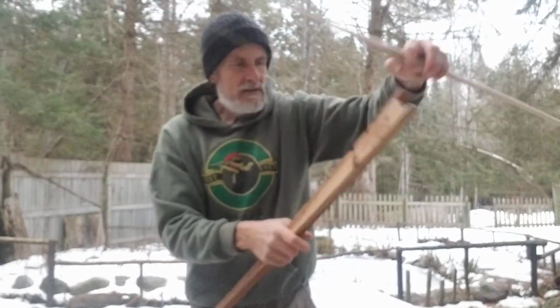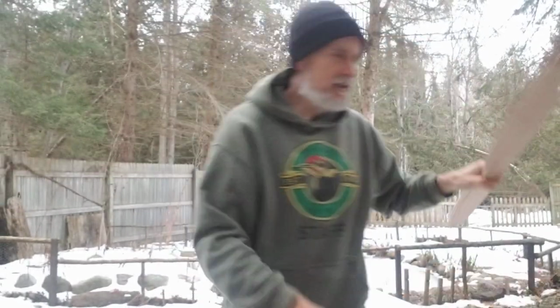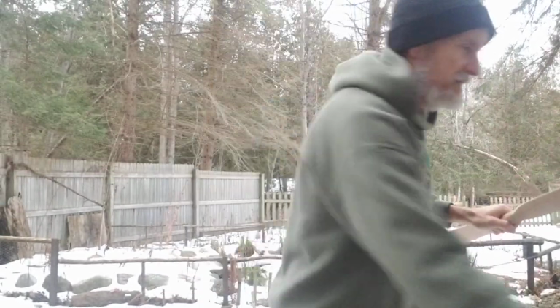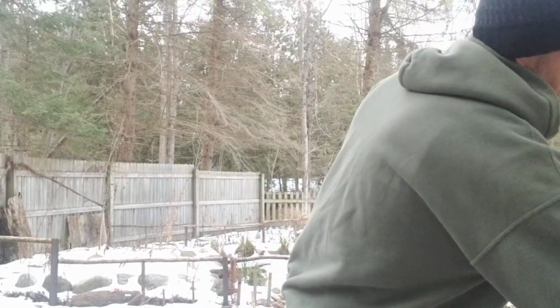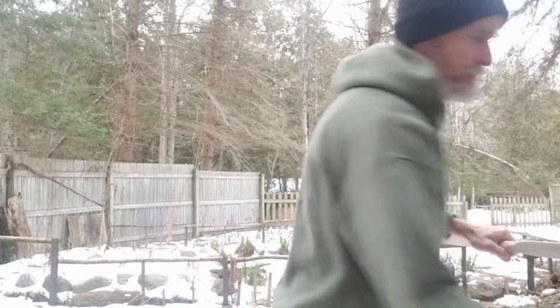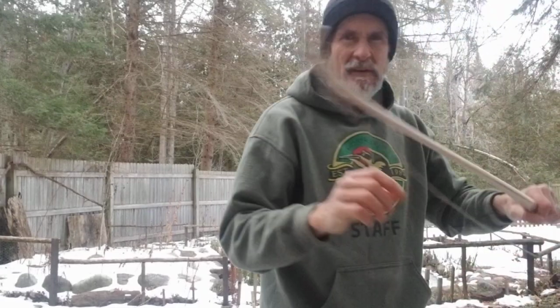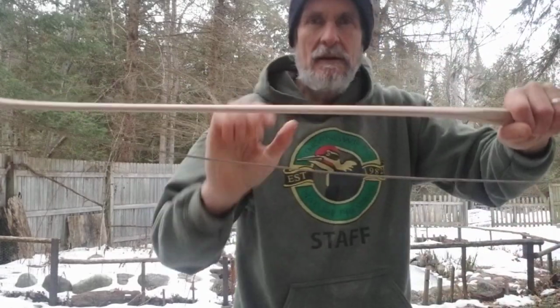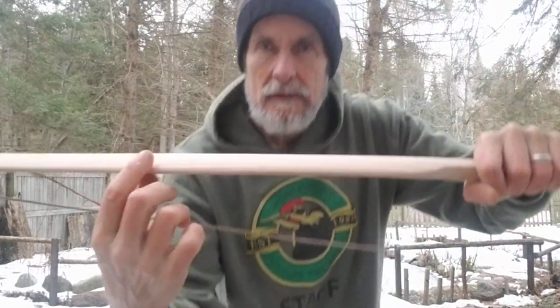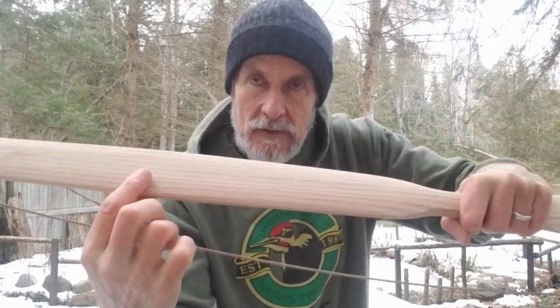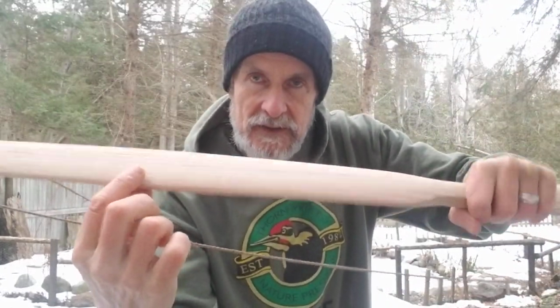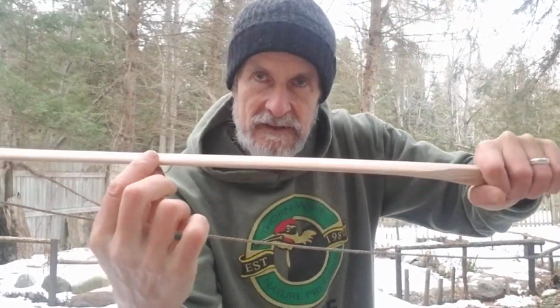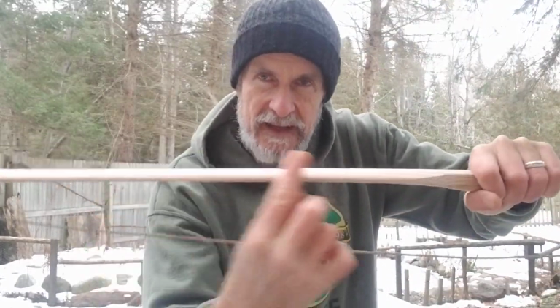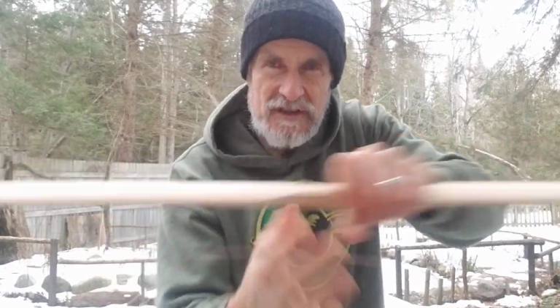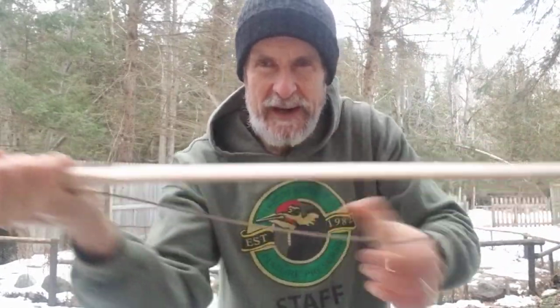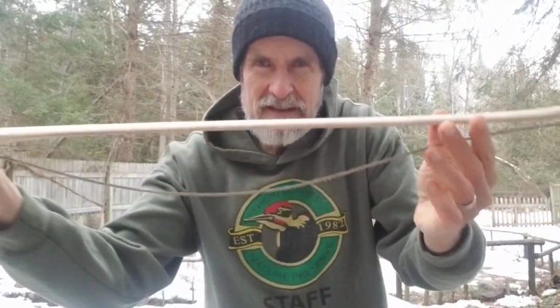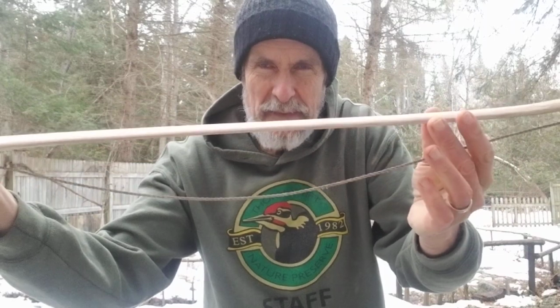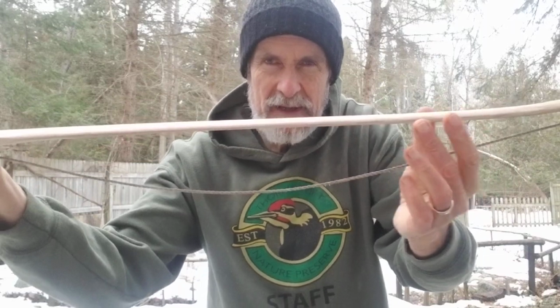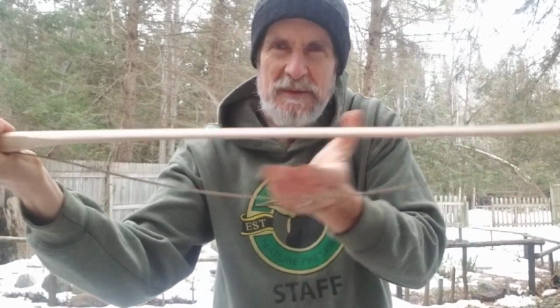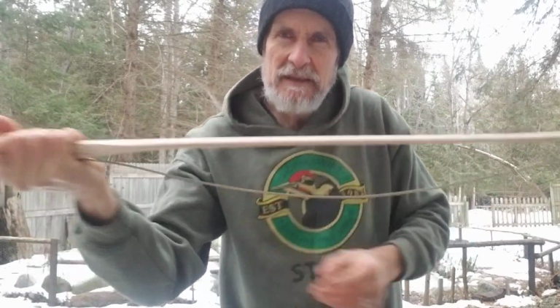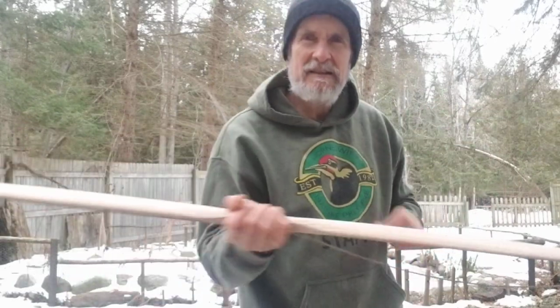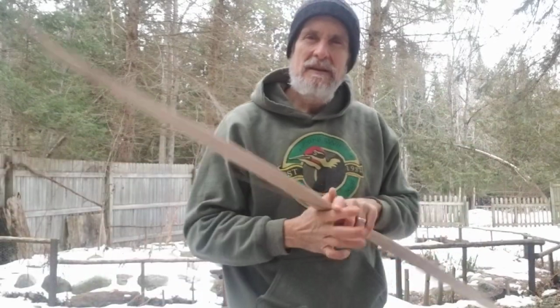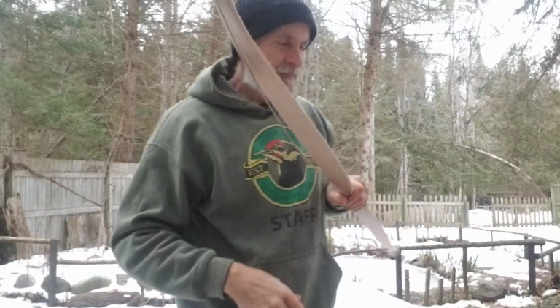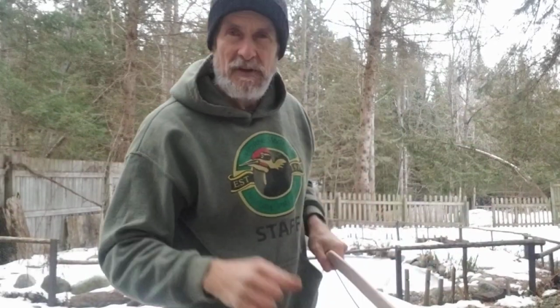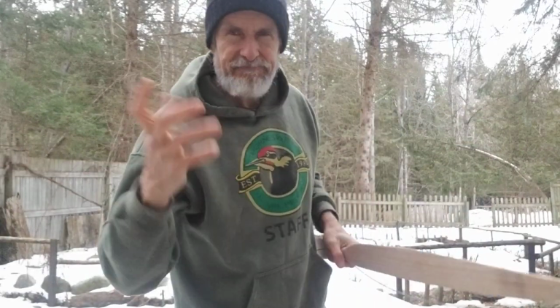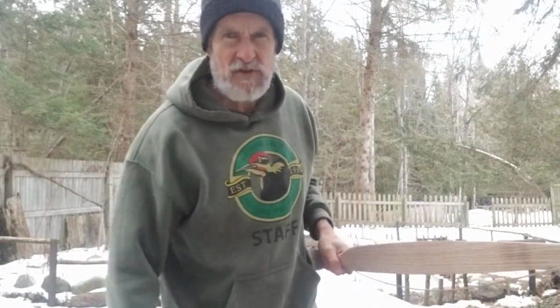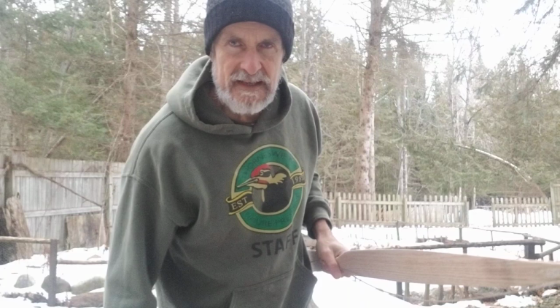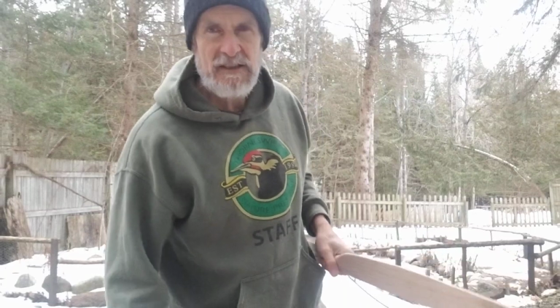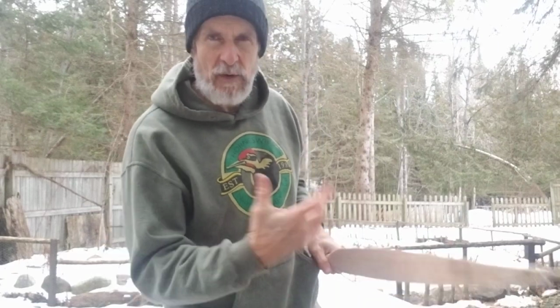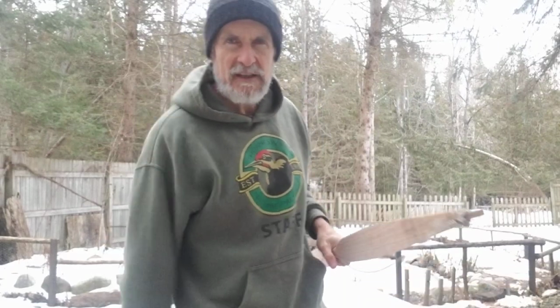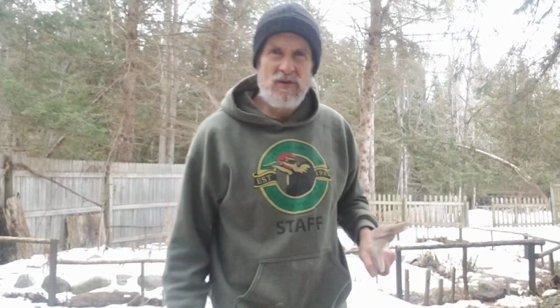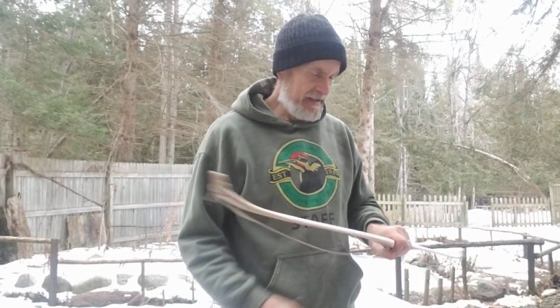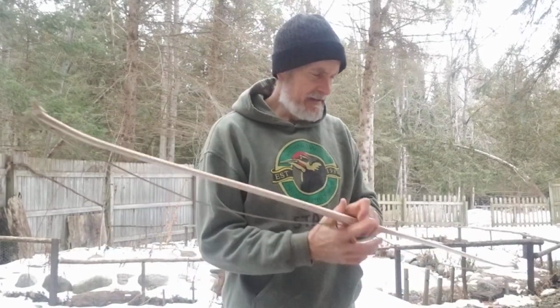It's ready to go. I've got it rounded and the edge just the way I like it. Still giving me a little bit of room to sand the belly if there's some discrepancies in the tillering. However, the tillering is just the way I like it right now.